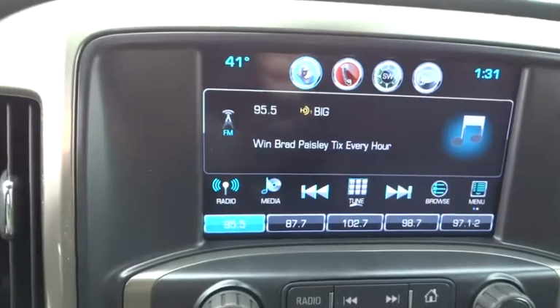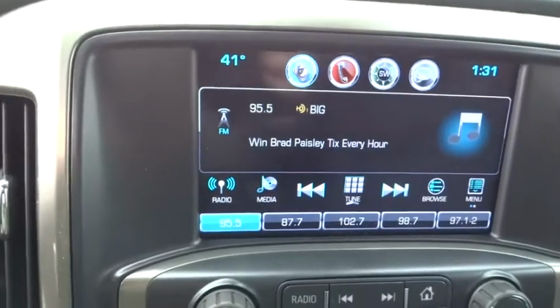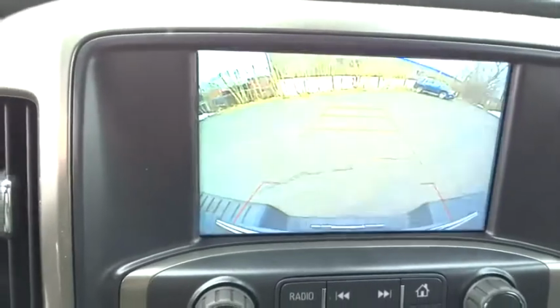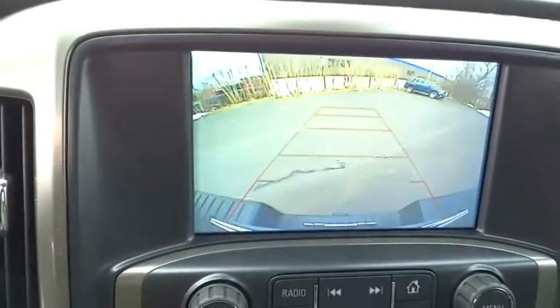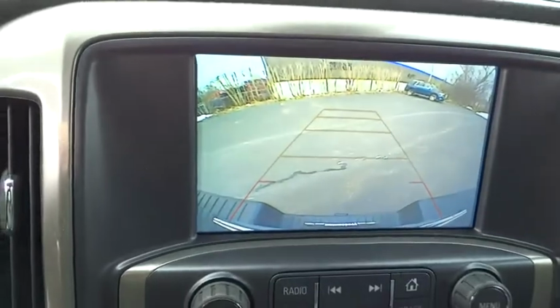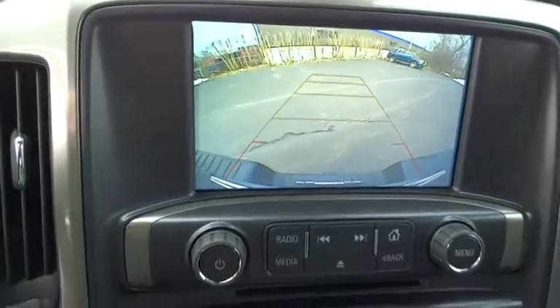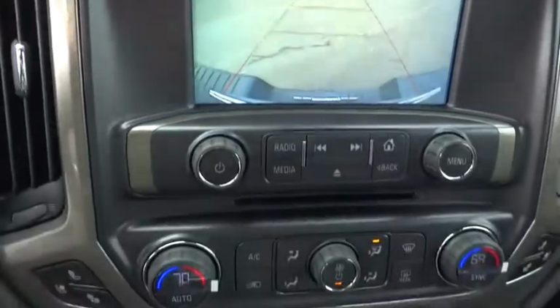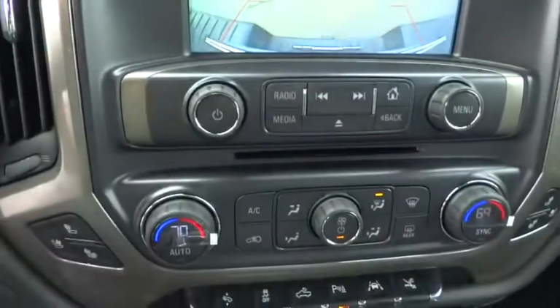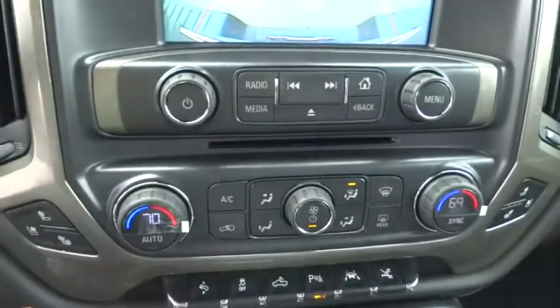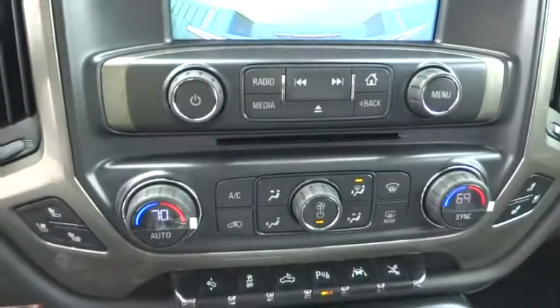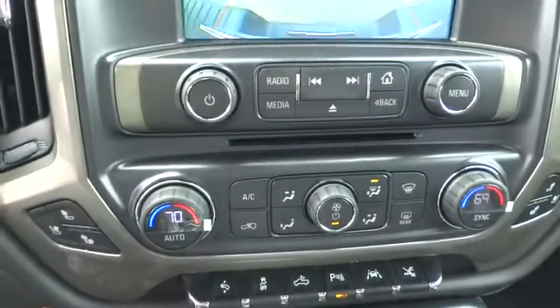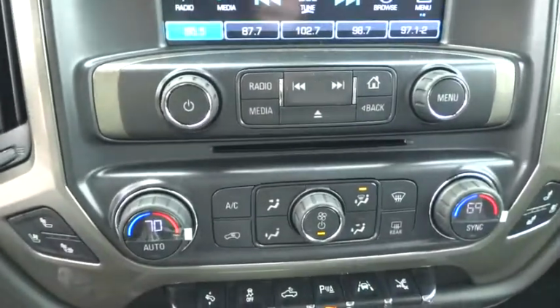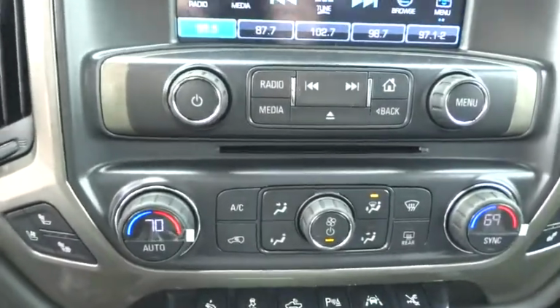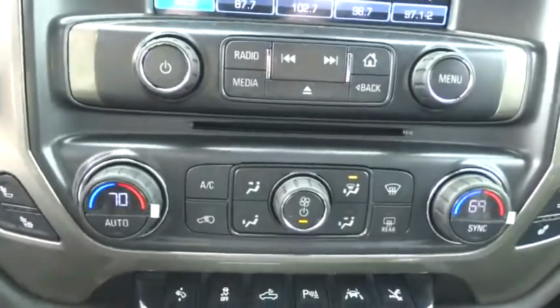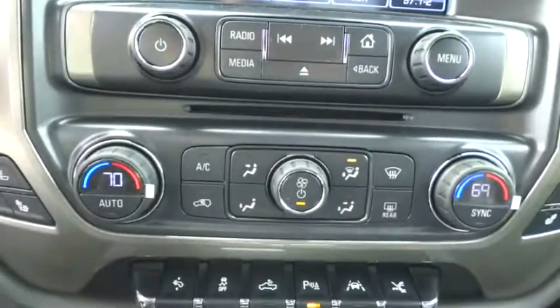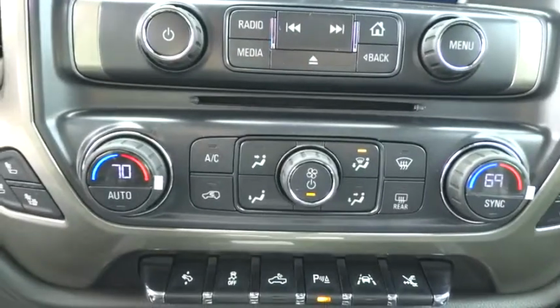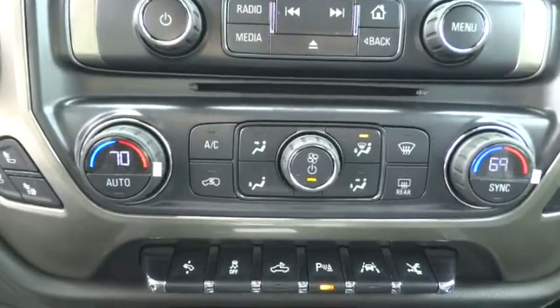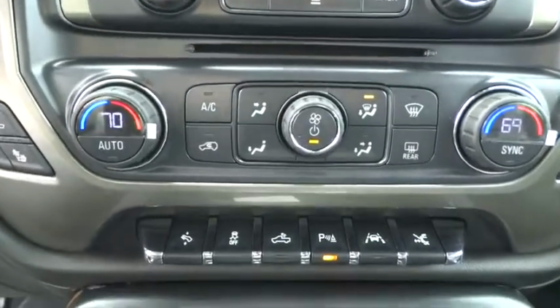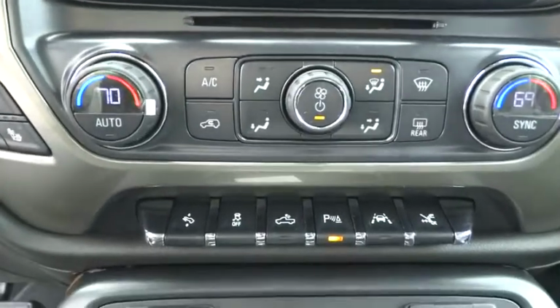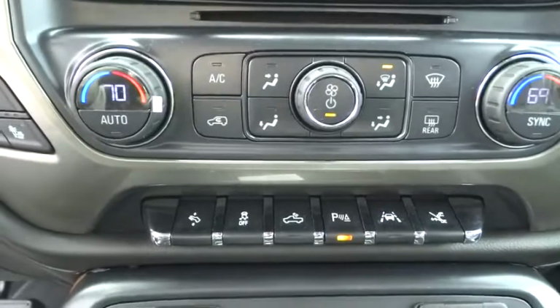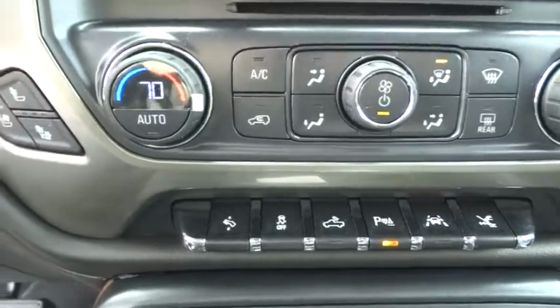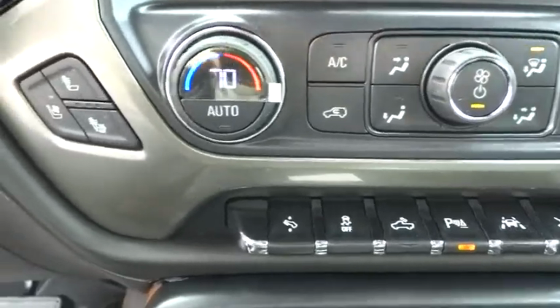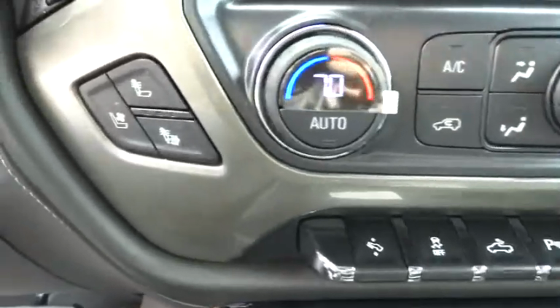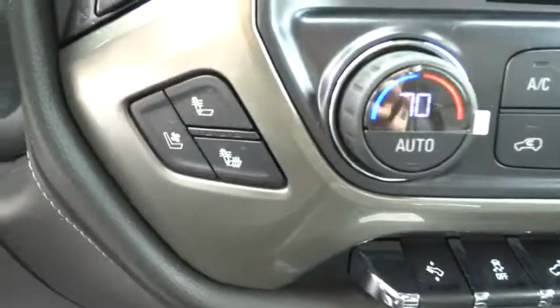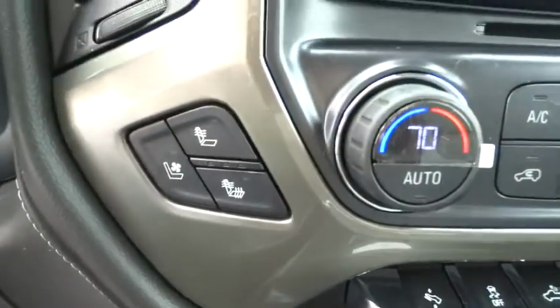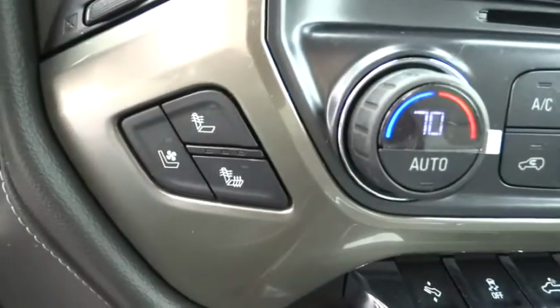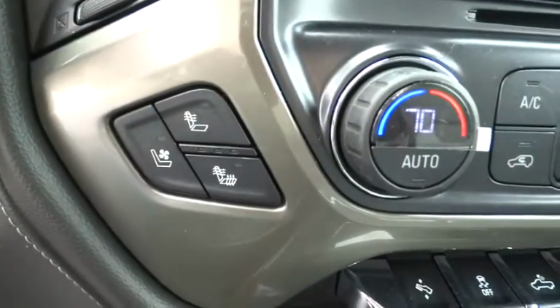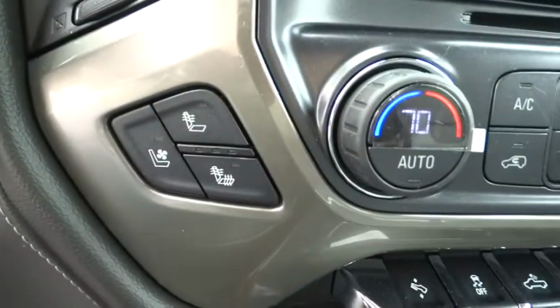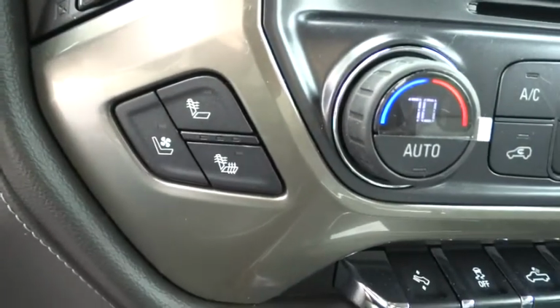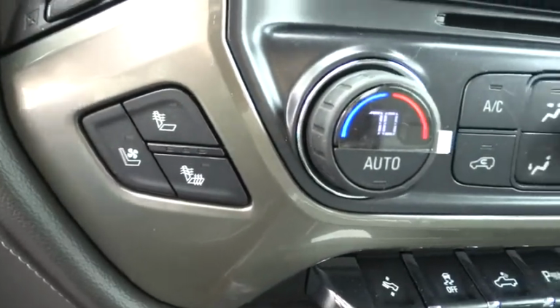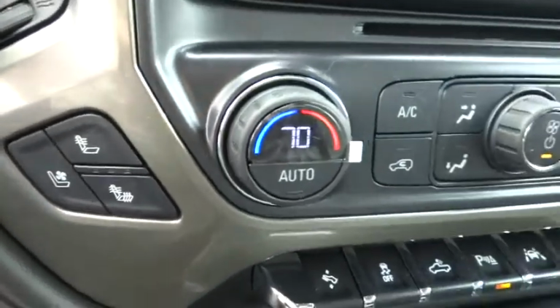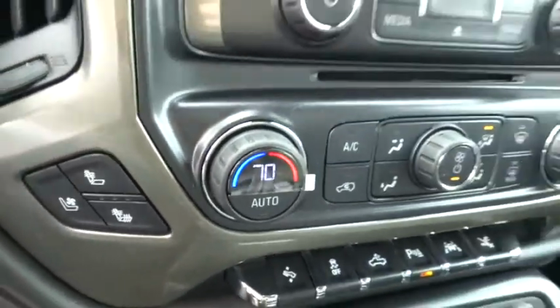Keyless entry, Bluetooth, leather-wrapped steering wheel, adjustable steering wheel, power steering, four-wheel drive, four-wheel disc brakes, auto dimming rear view mirror, cruise control.